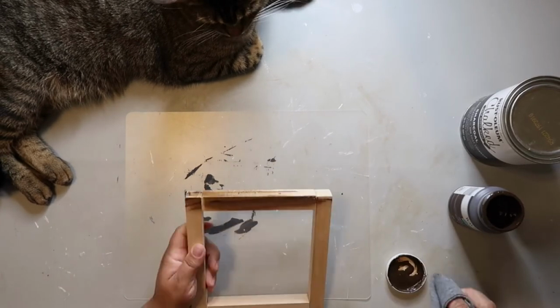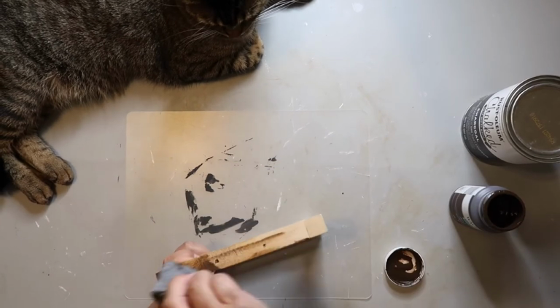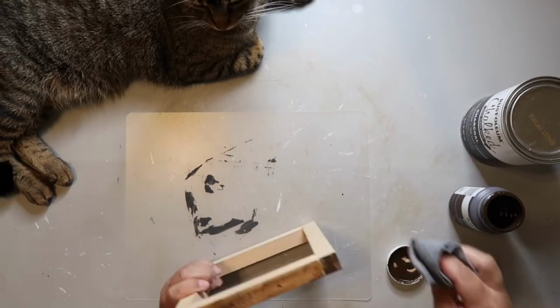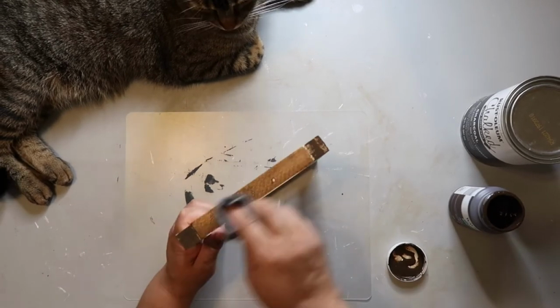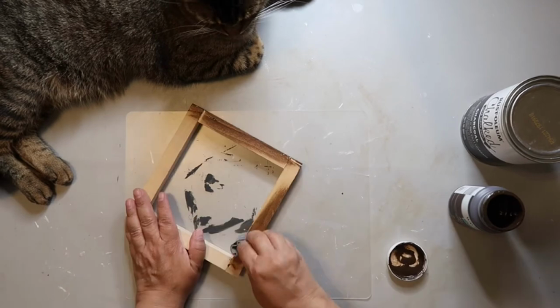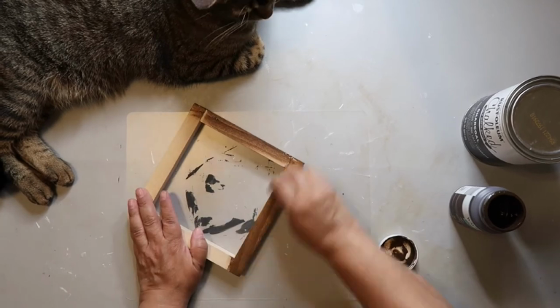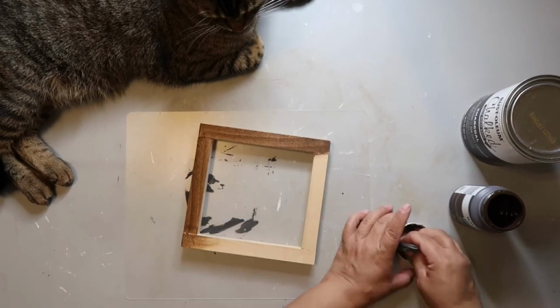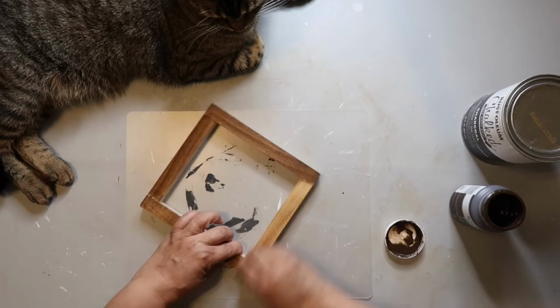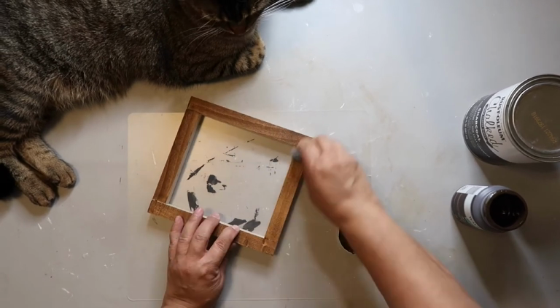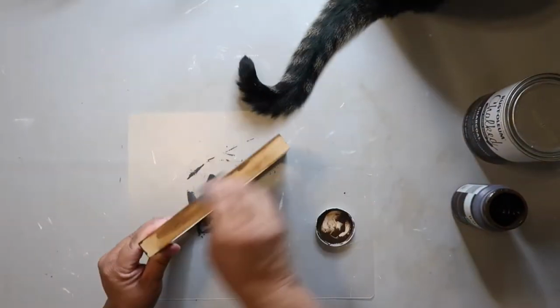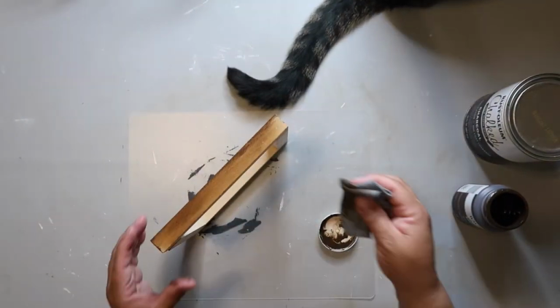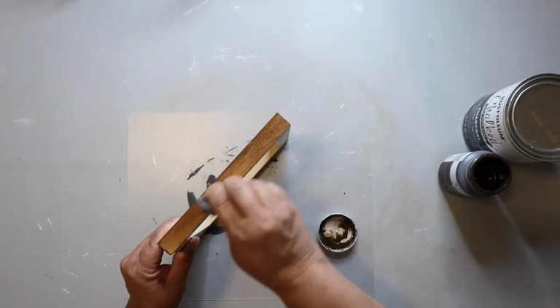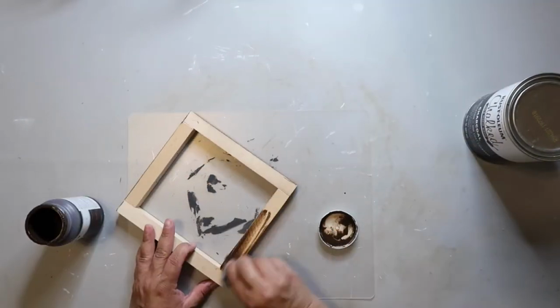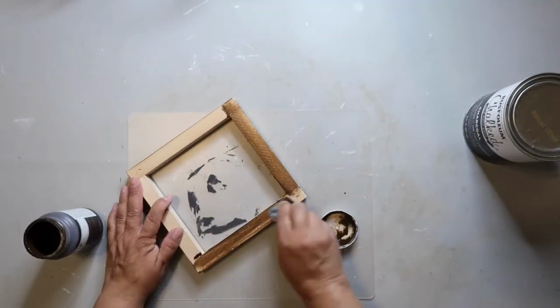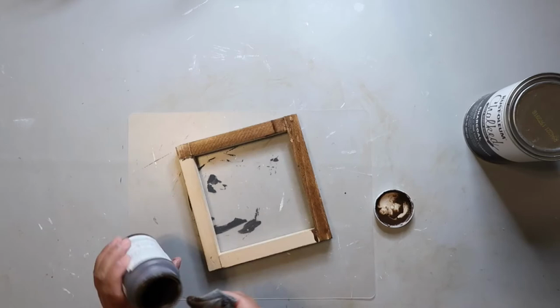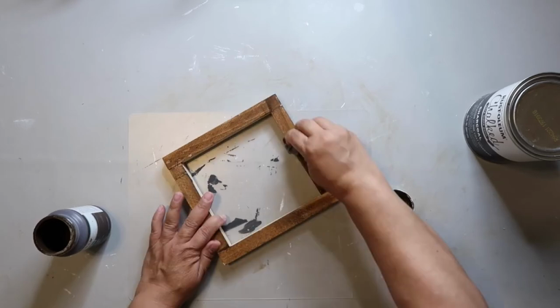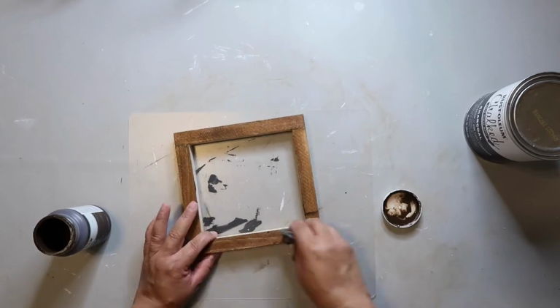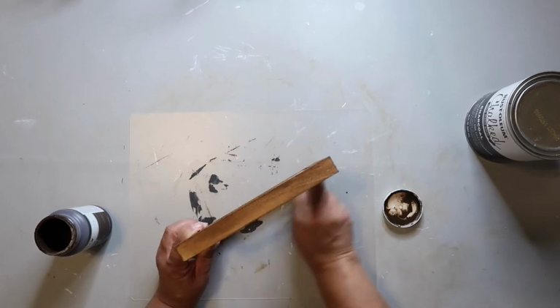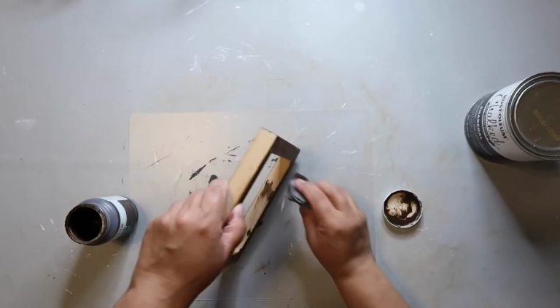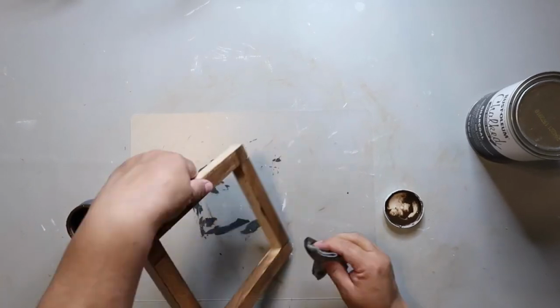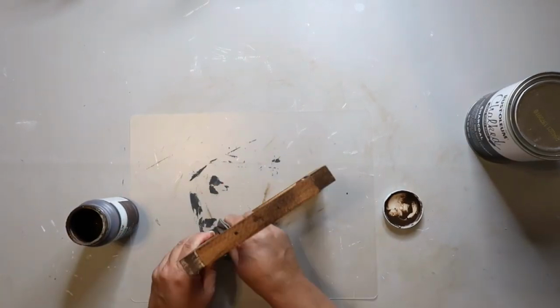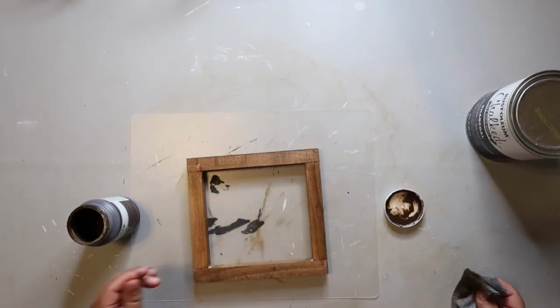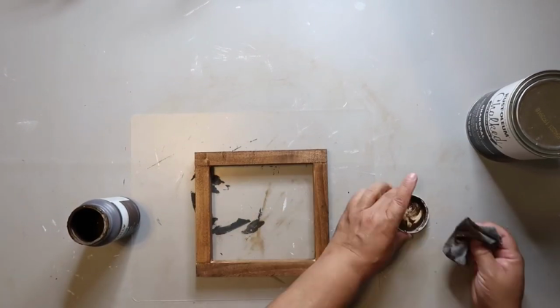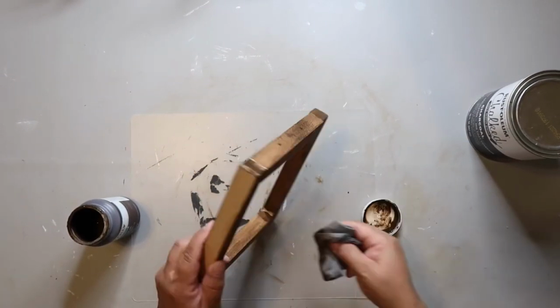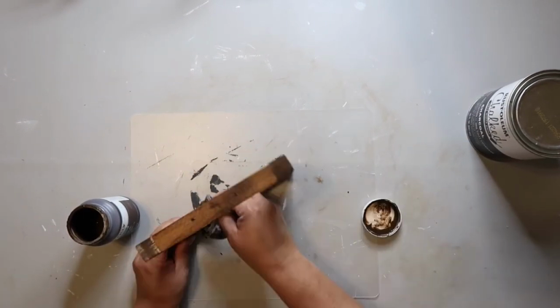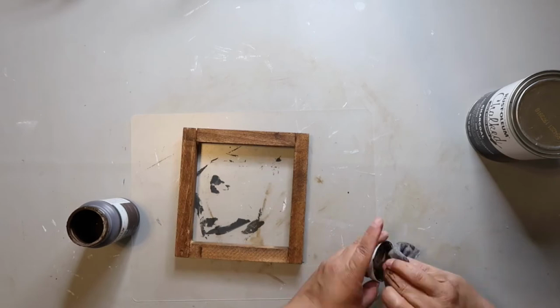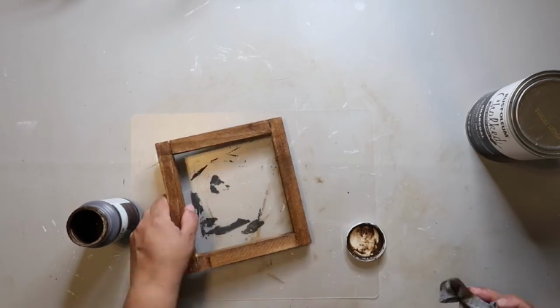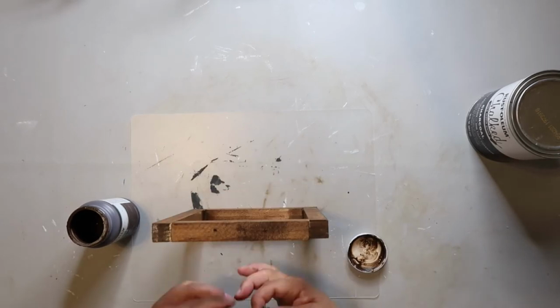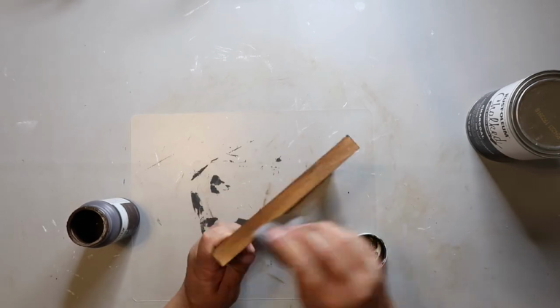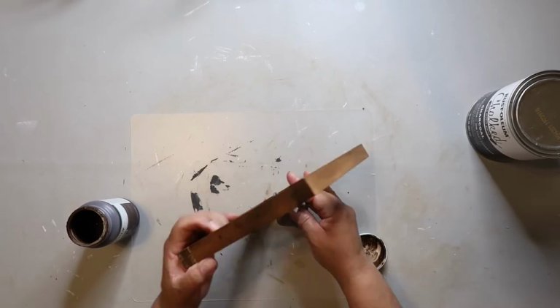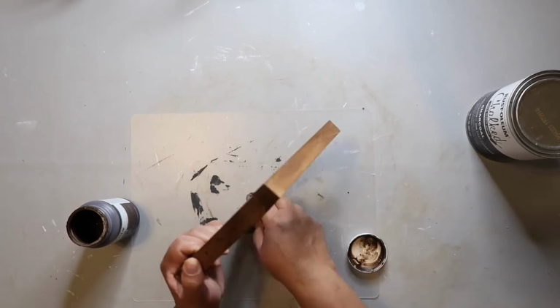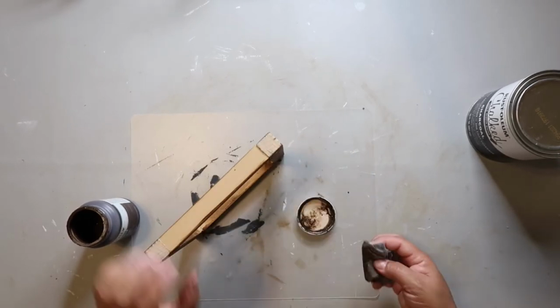Now I am staining the frame — not with Rust-Oleum, but with Waverly Wax in the color Antique. I'm using that as a stain, and it does get messy, y'all.